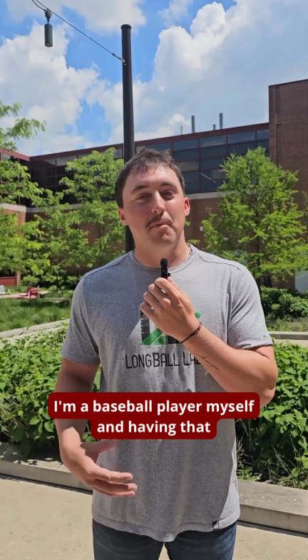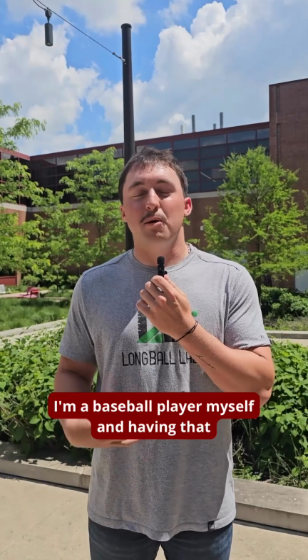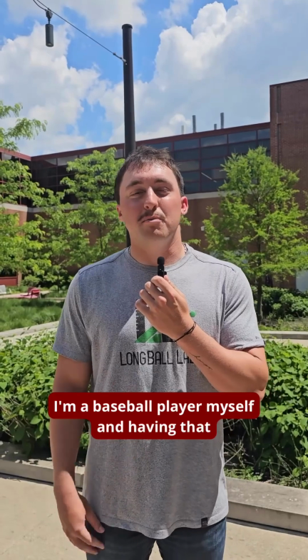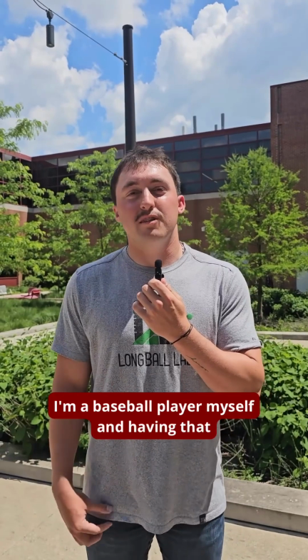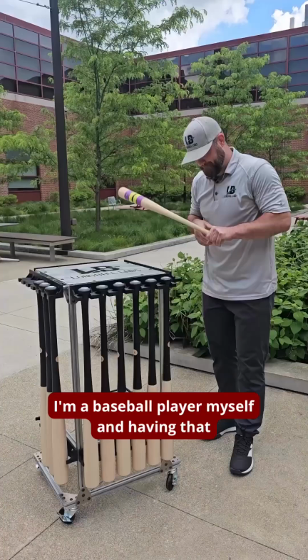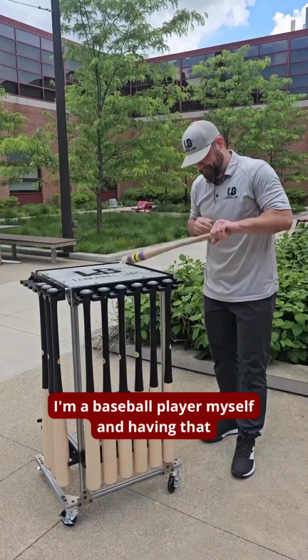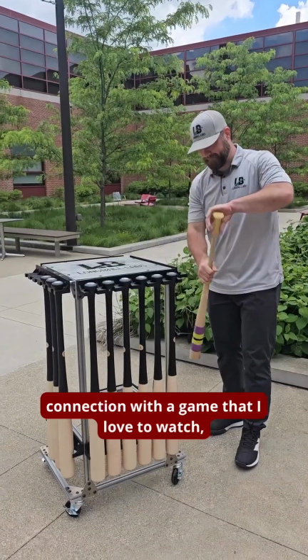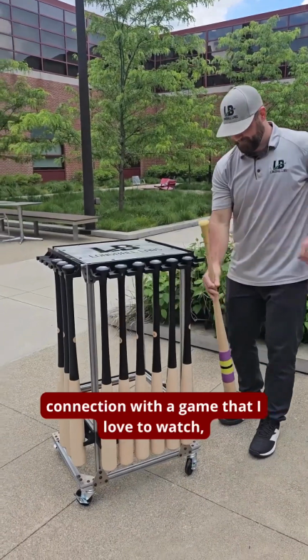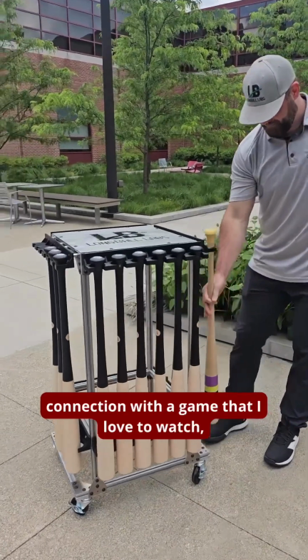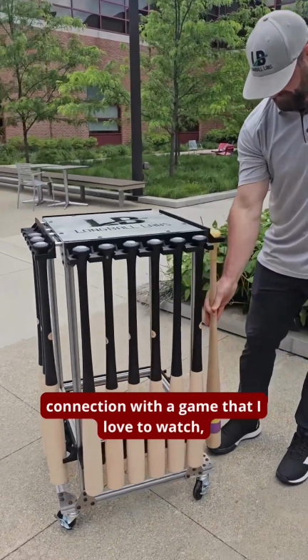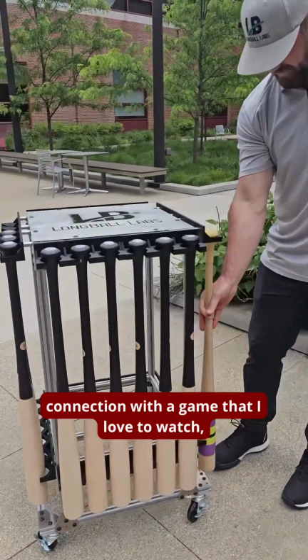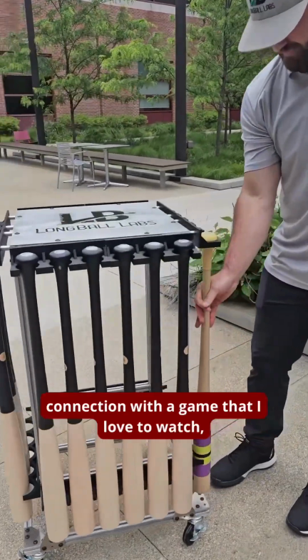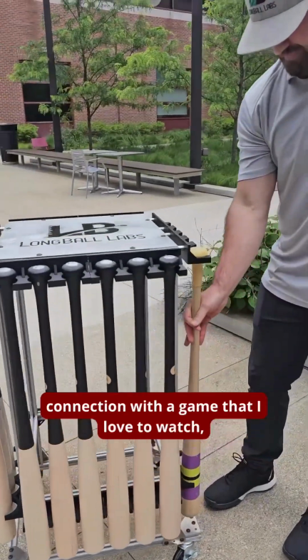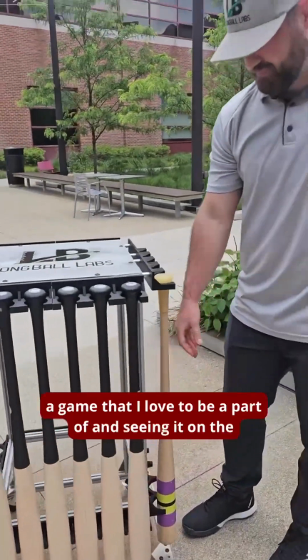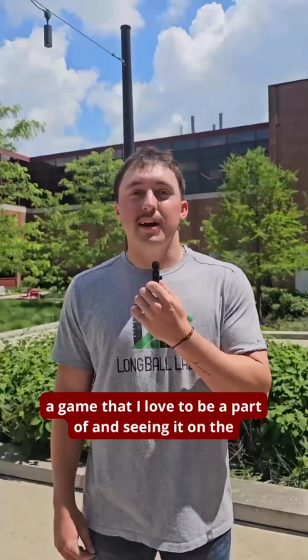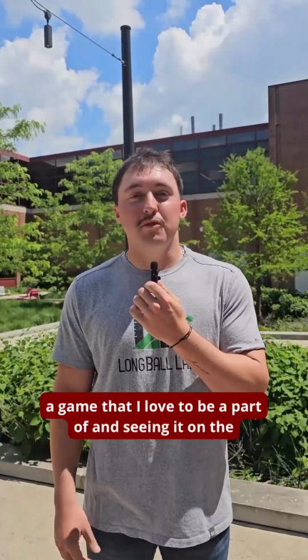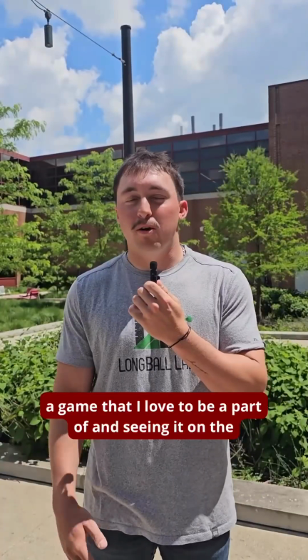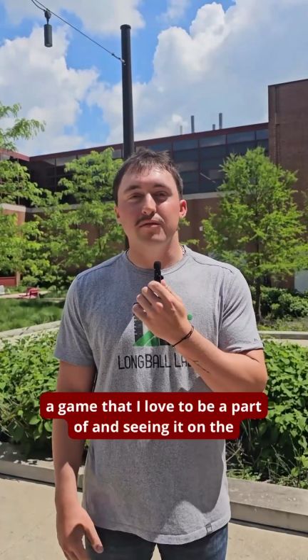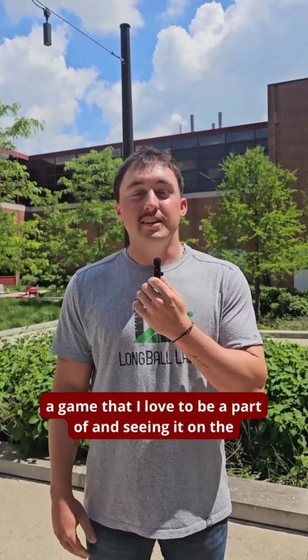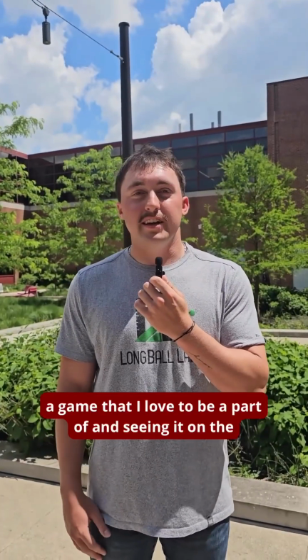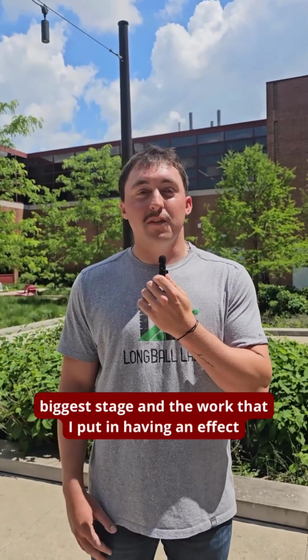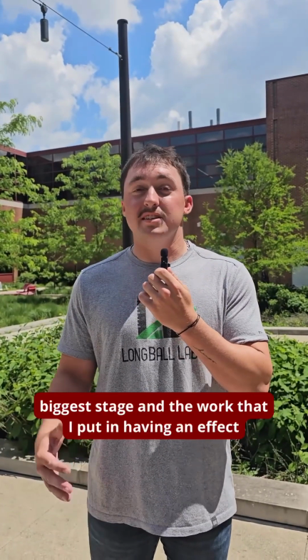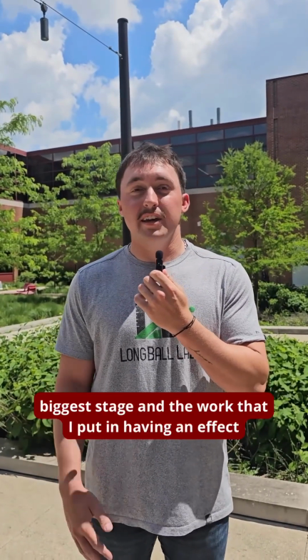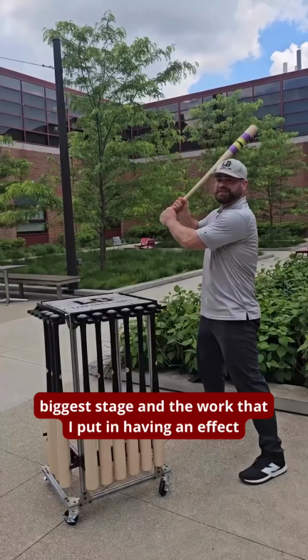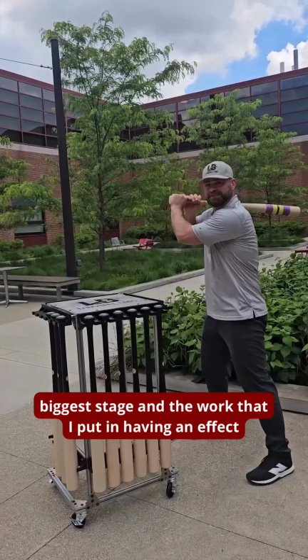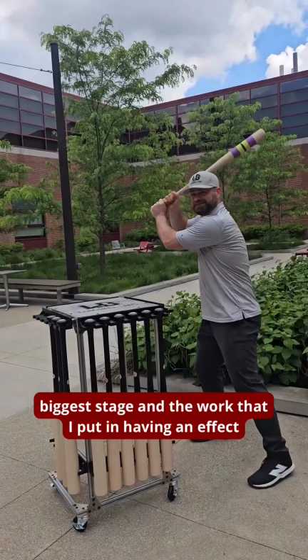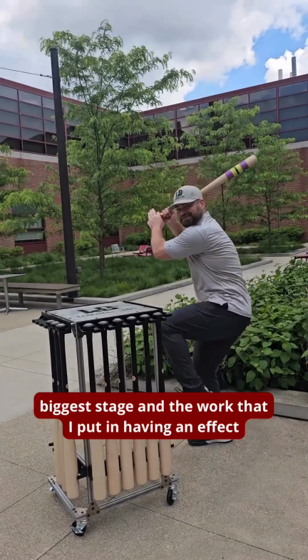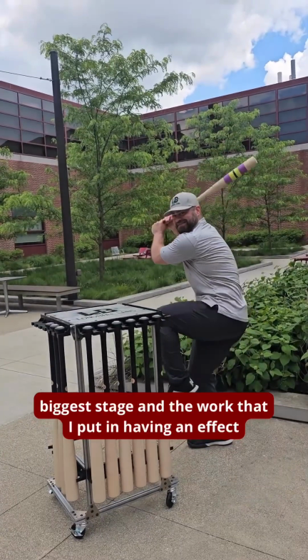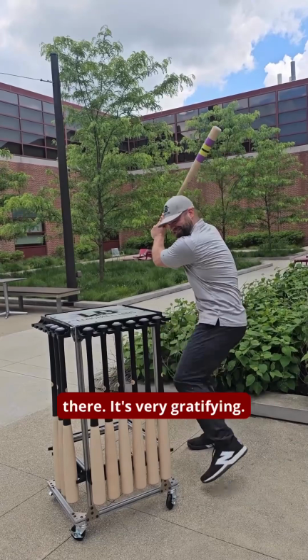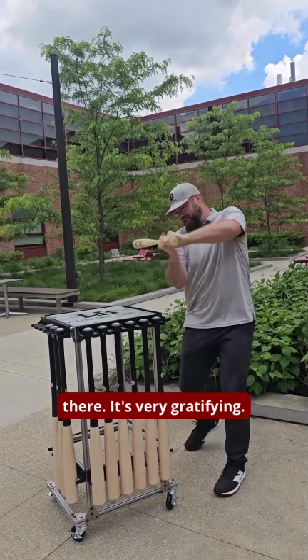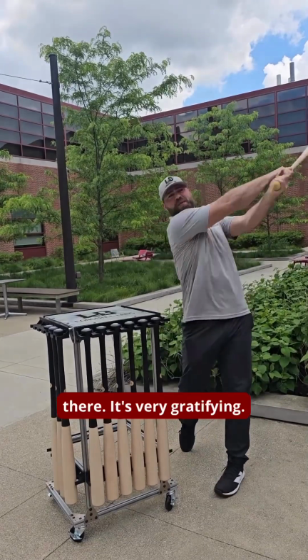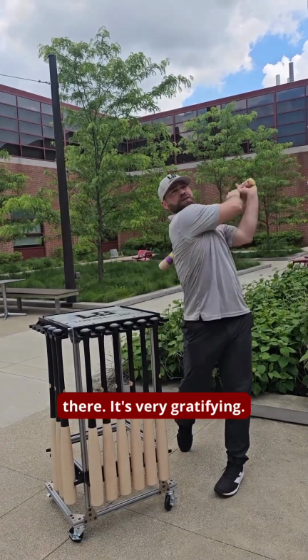I'm a baseball player myself, and having that connection with a game that I love to watch, a game that I love to be a part of, and seeing it on the biggest stage — and the work that I put in having an effect there — it's very gratifying.